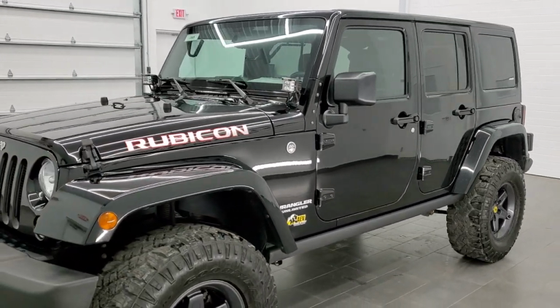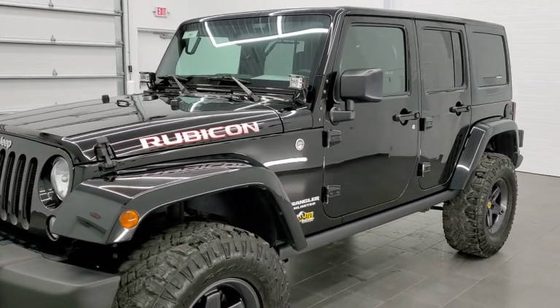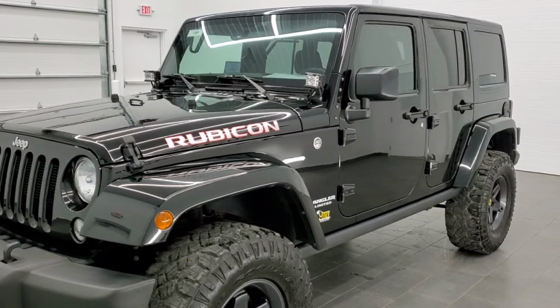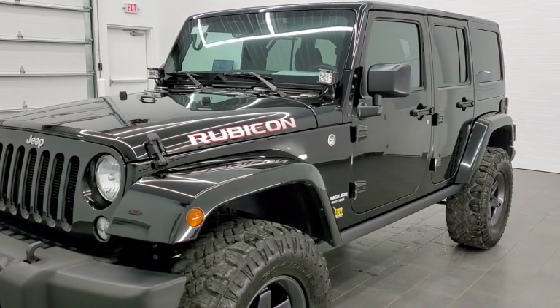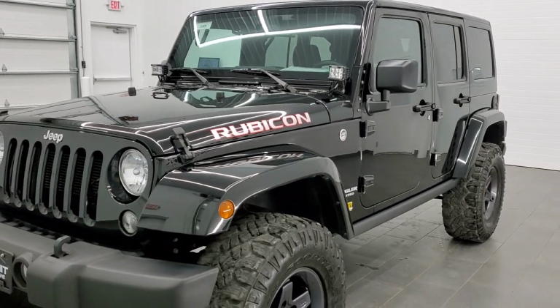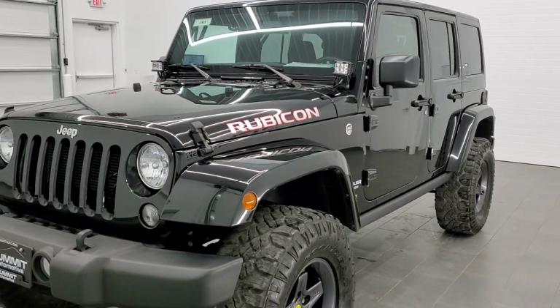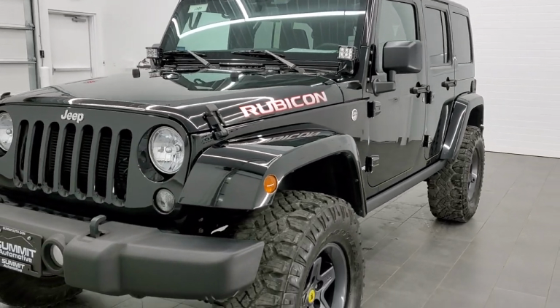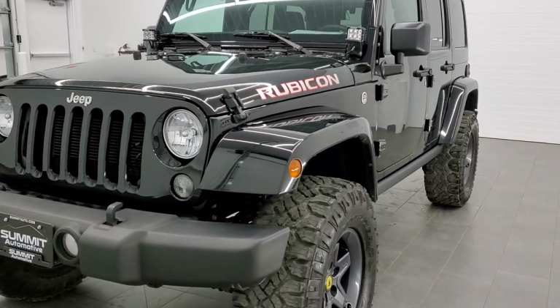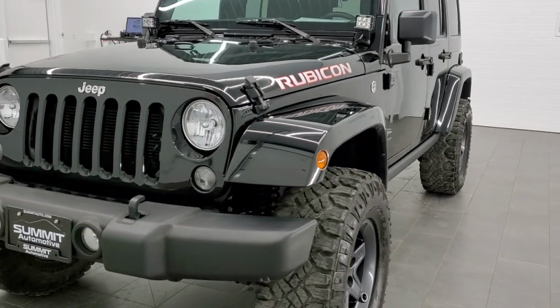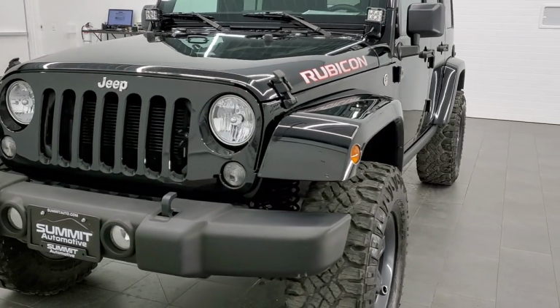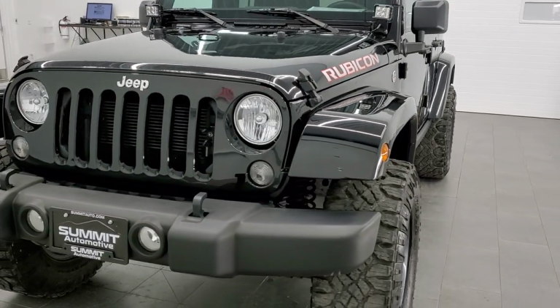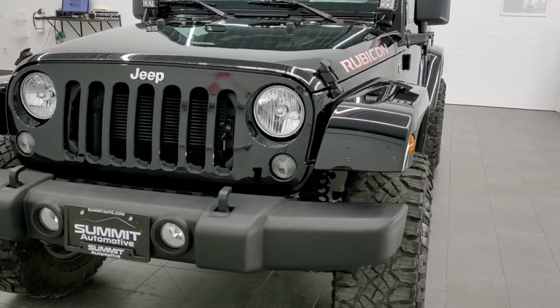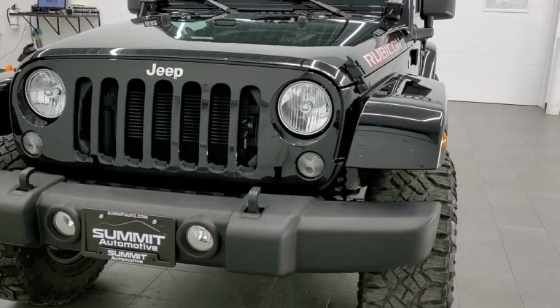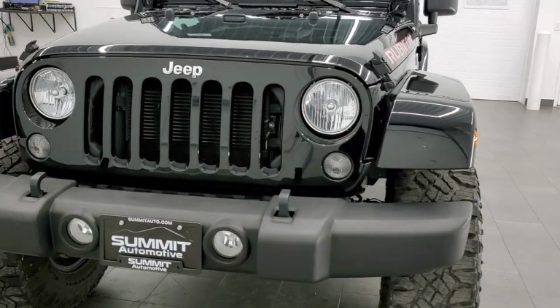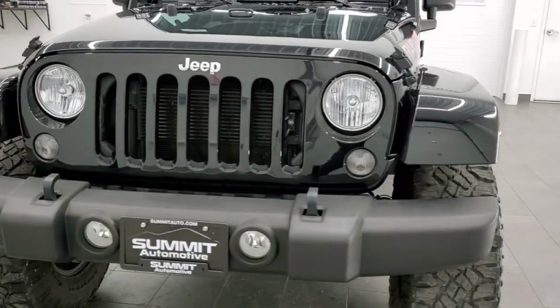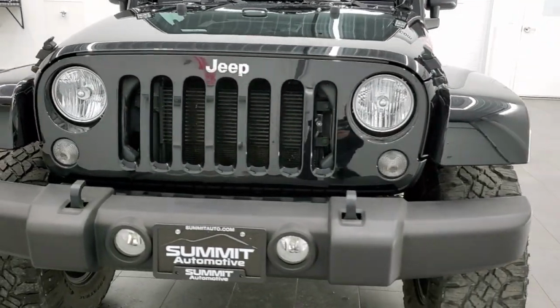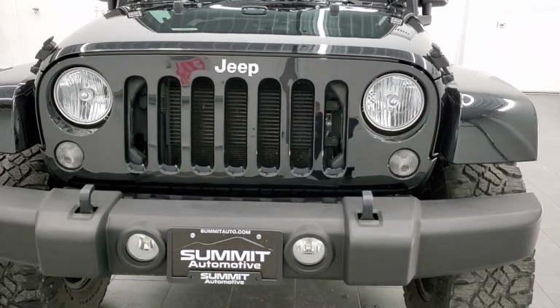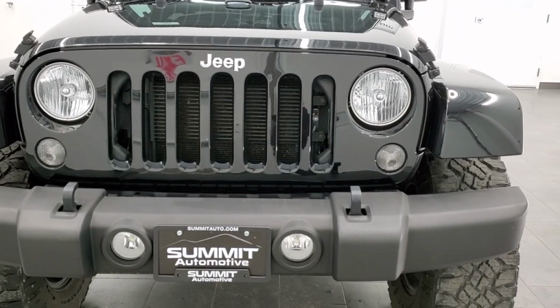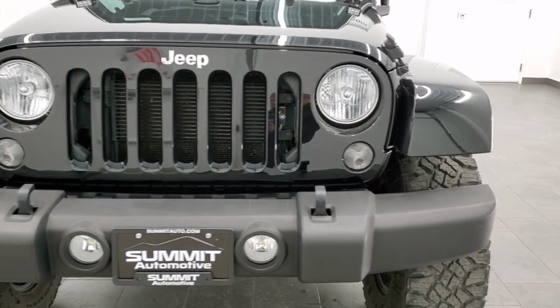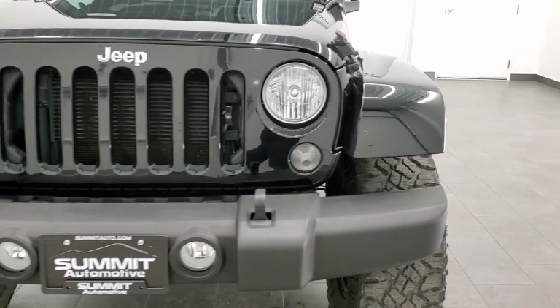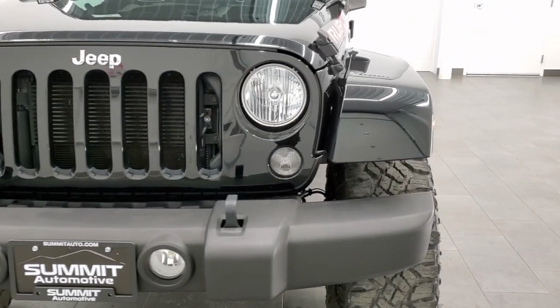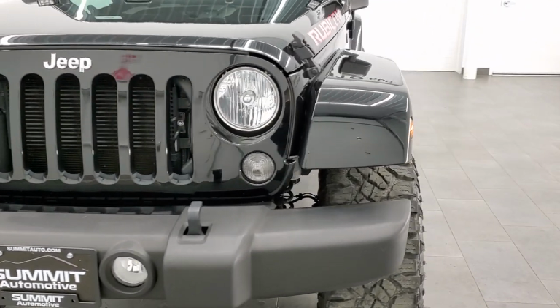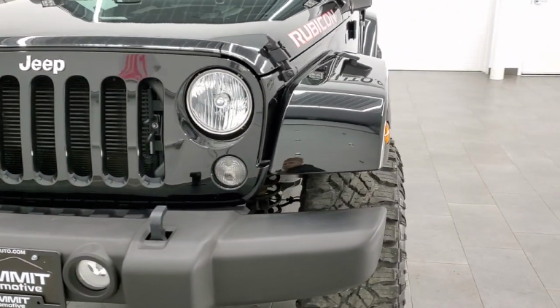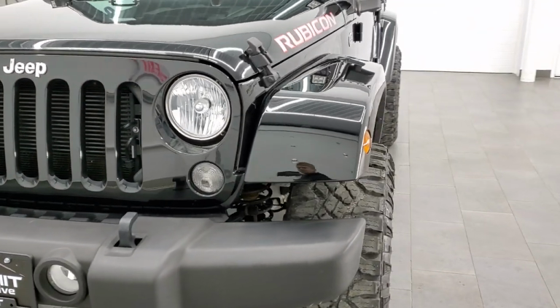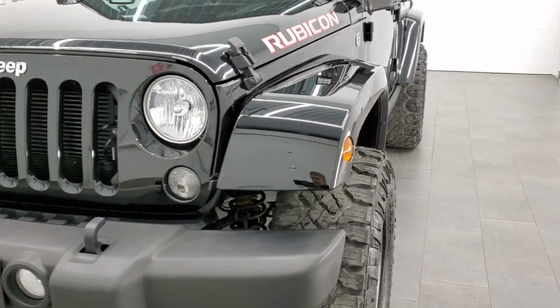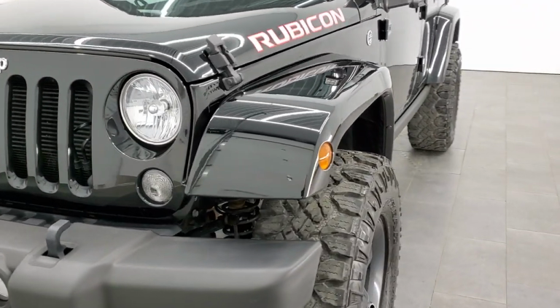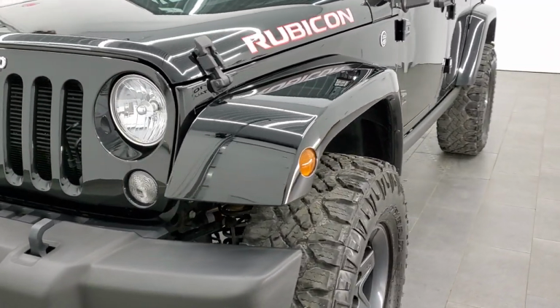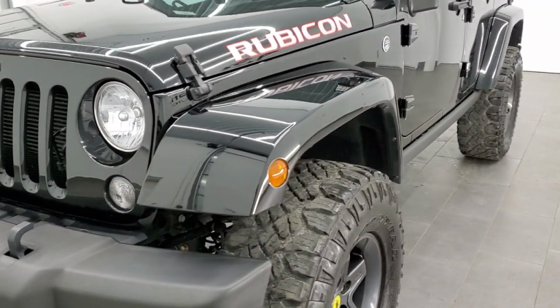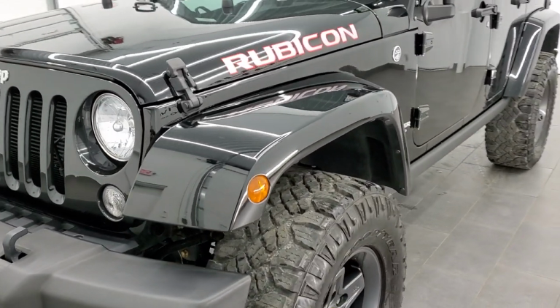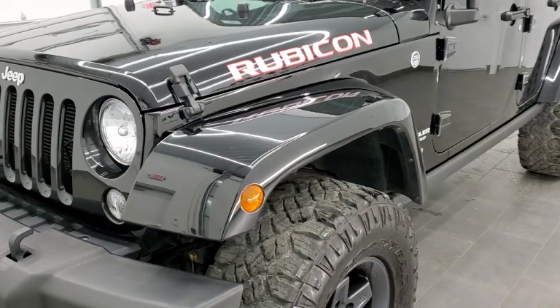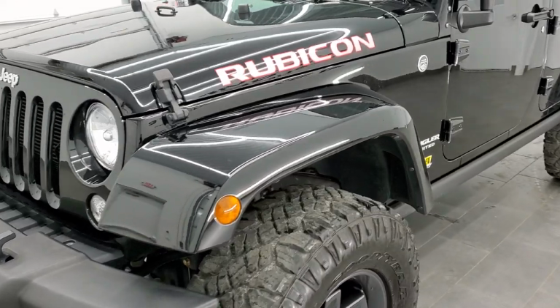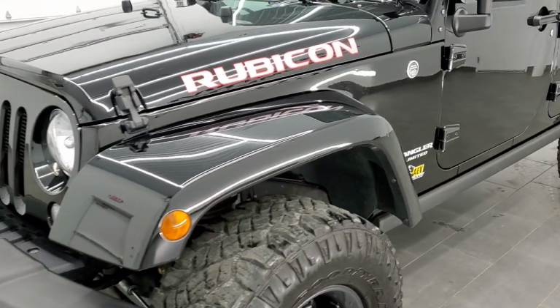You will notice that it does have AEV wheels. It also has an AEV lift, and it has the AEV rear bumper and tire carrier on it. Black clear coat is the color.